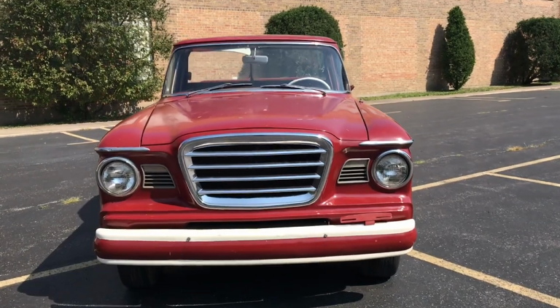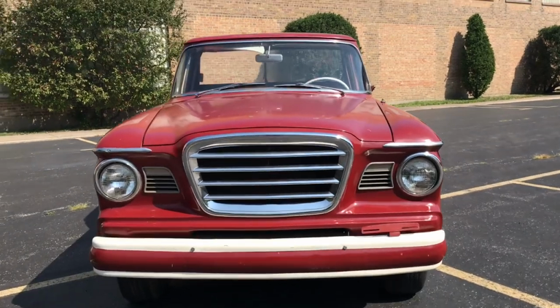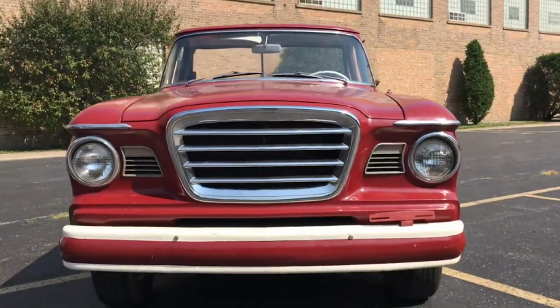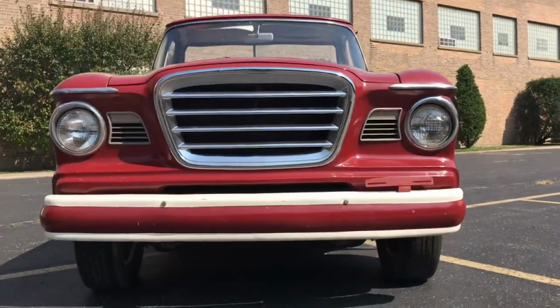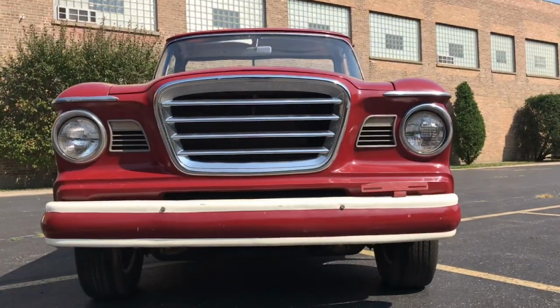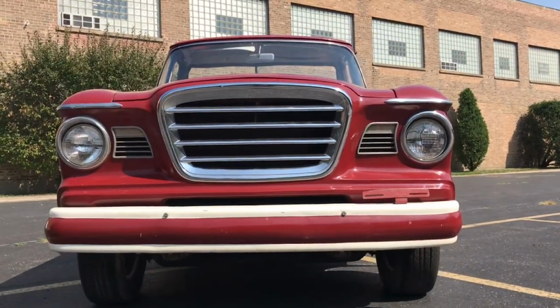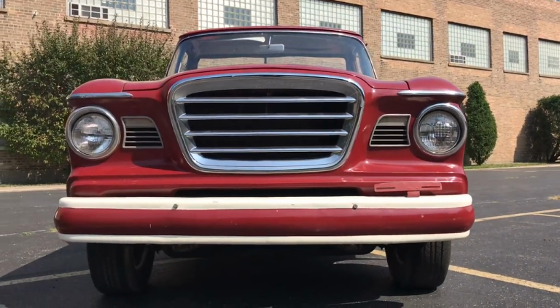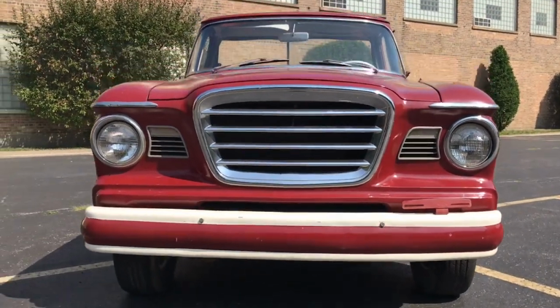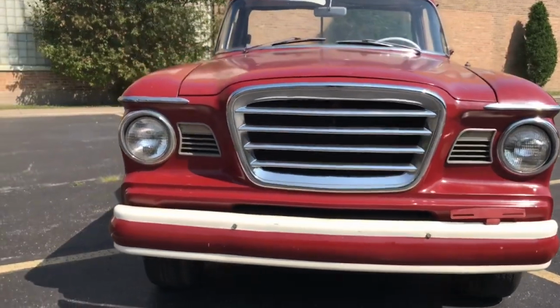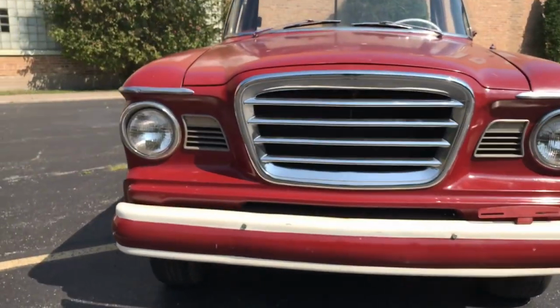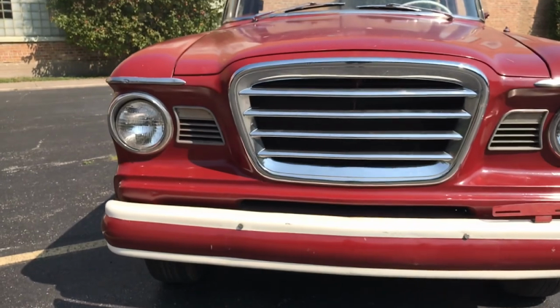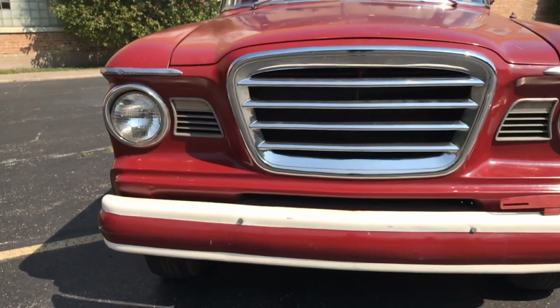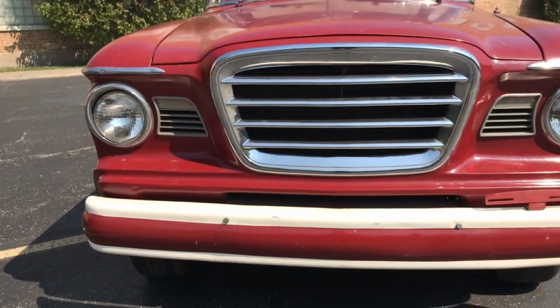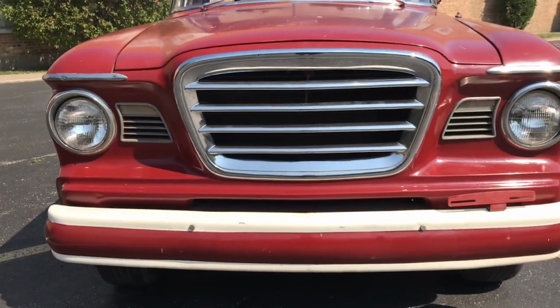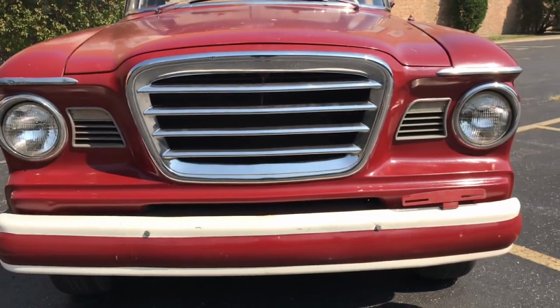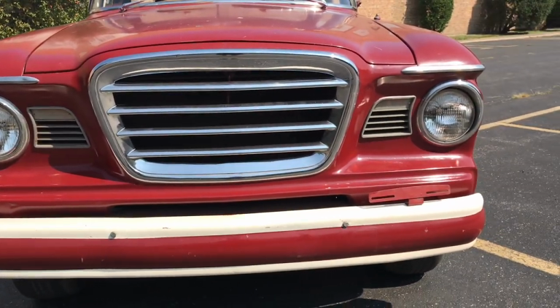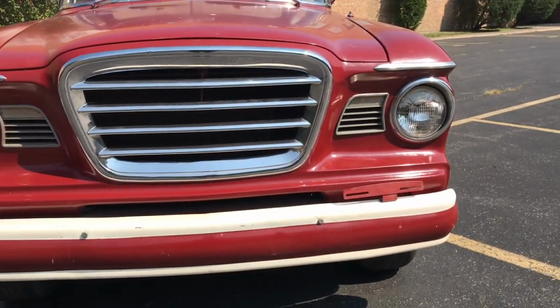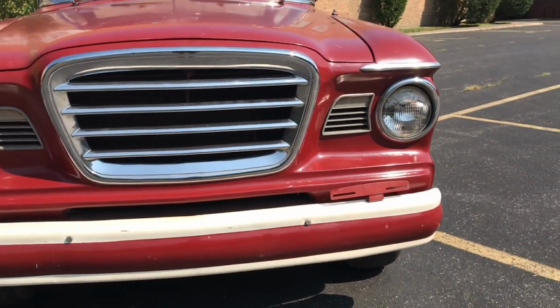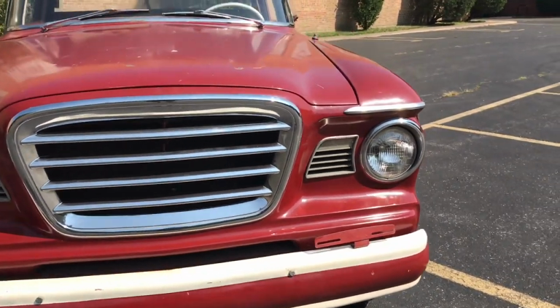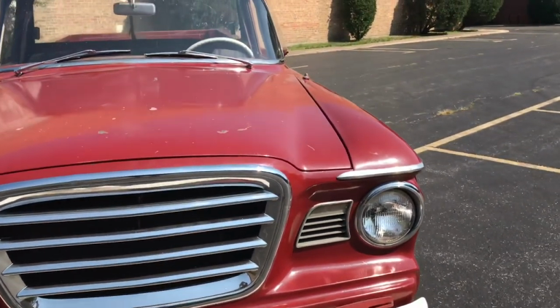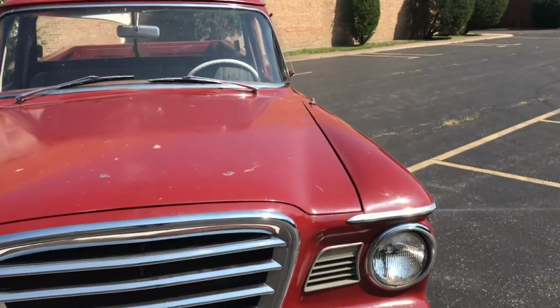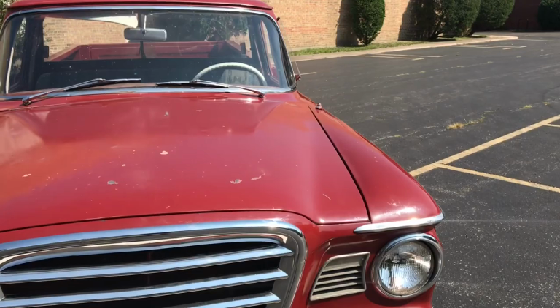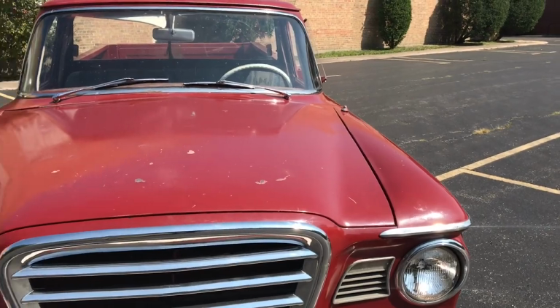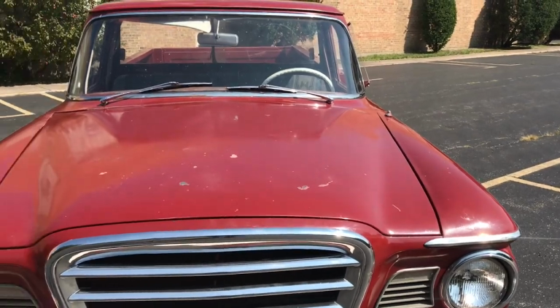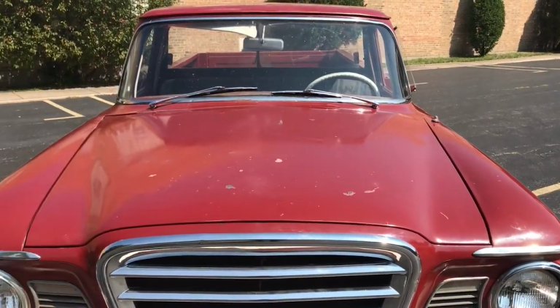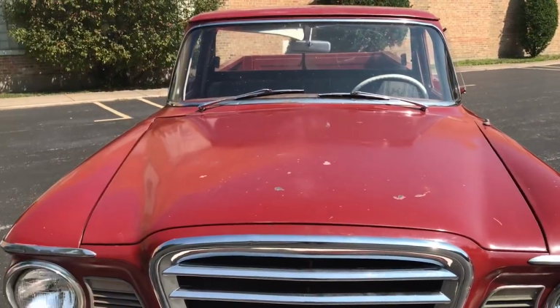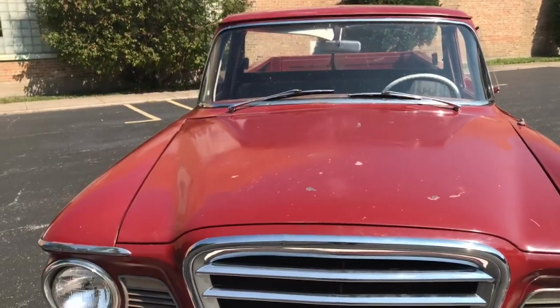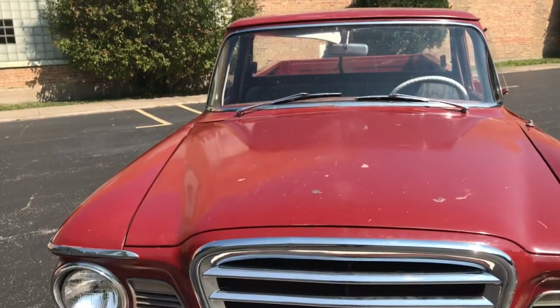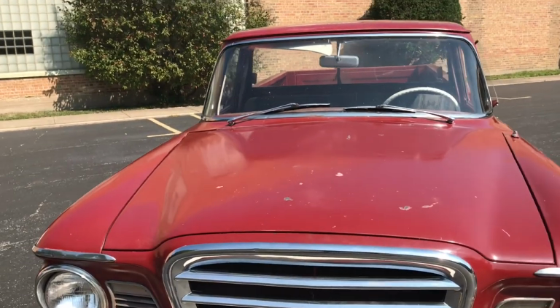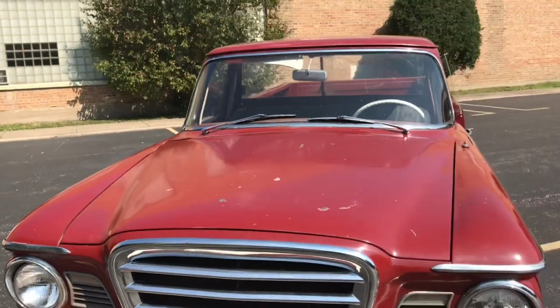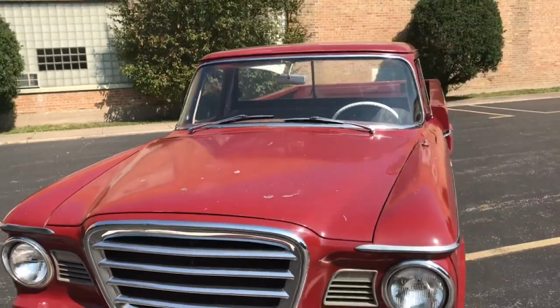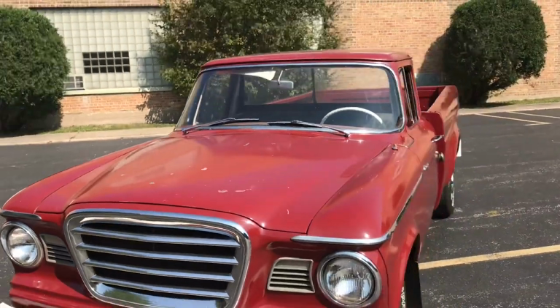This is our 63 Studebaker Champ pickup. This video will cover a few different things — first off there will be a very slow-paced walk around of the car, and then following that there will be close-ups of each of the blemishes as well as some shots of the interior.